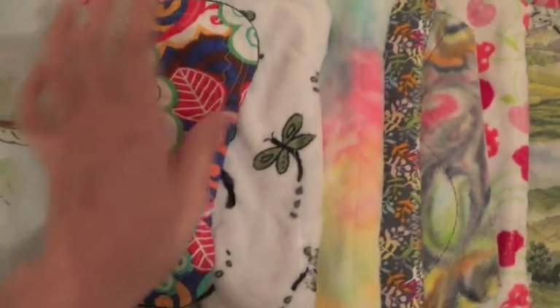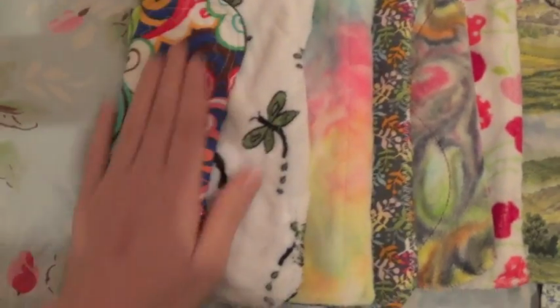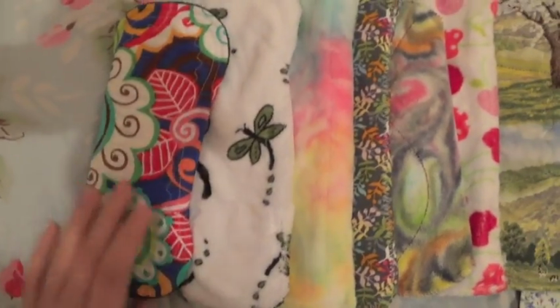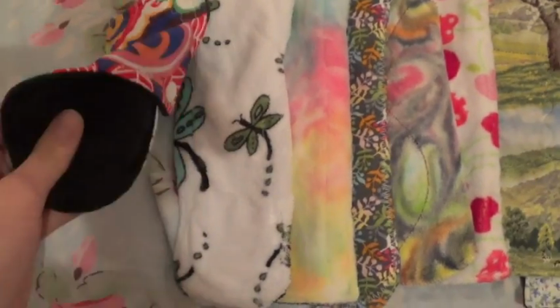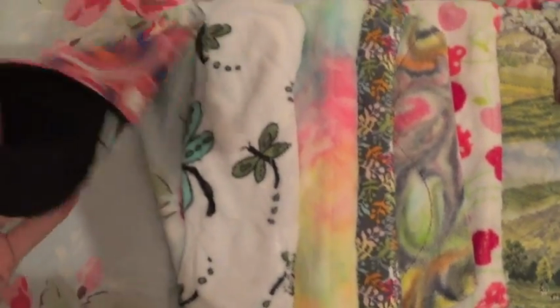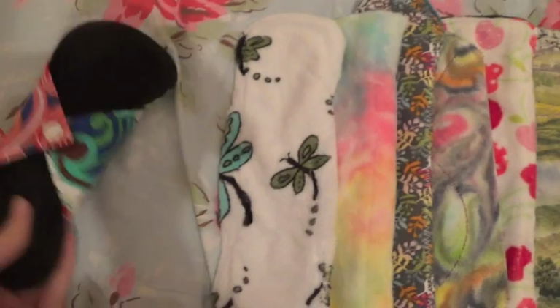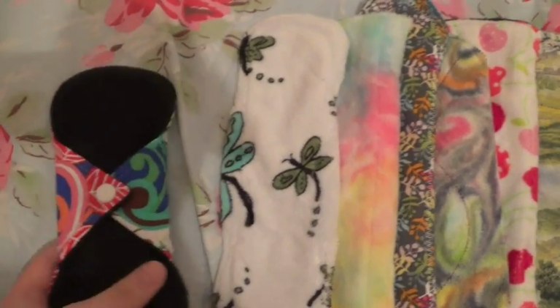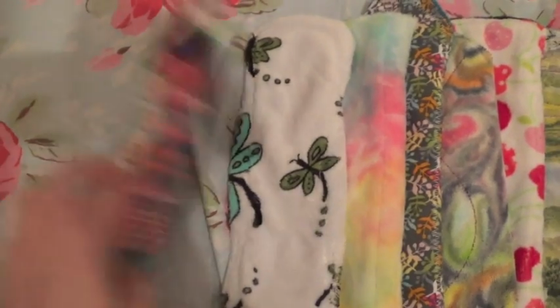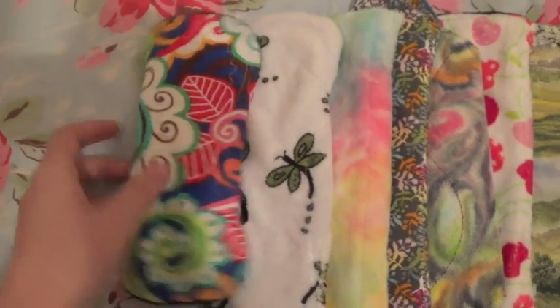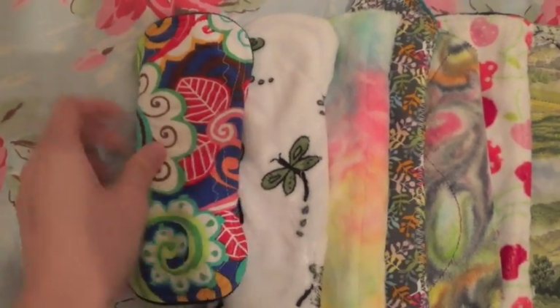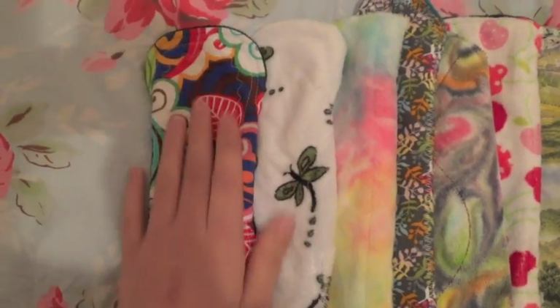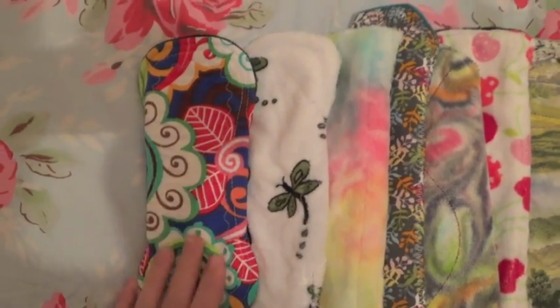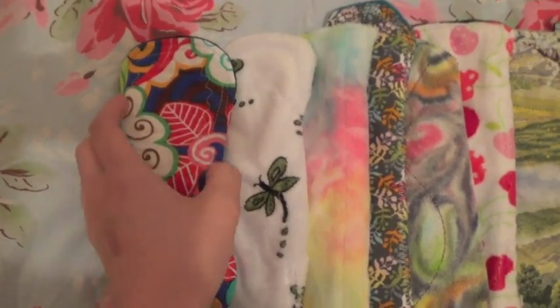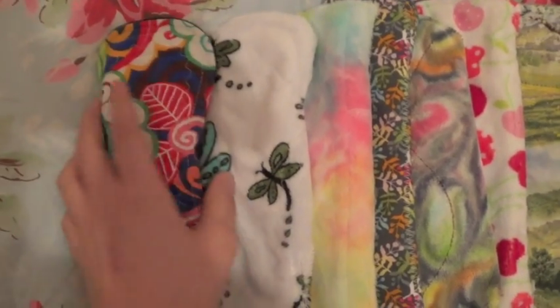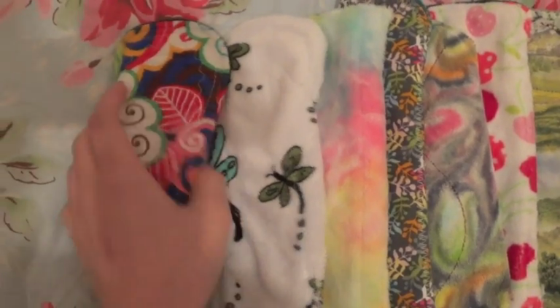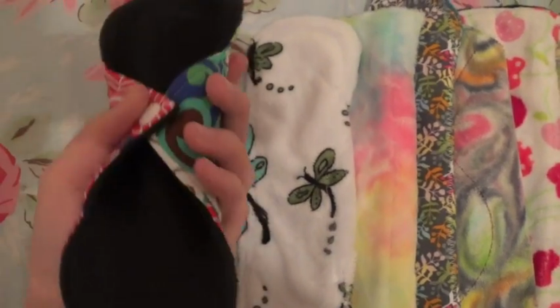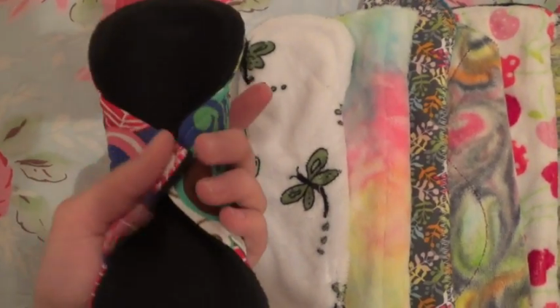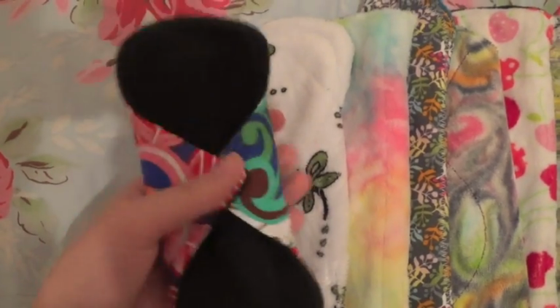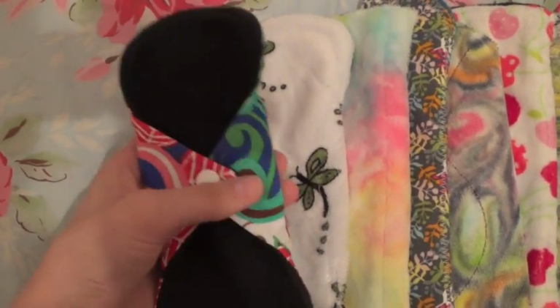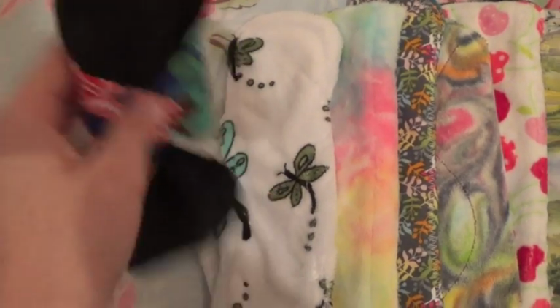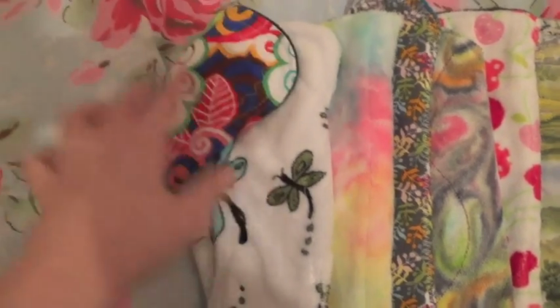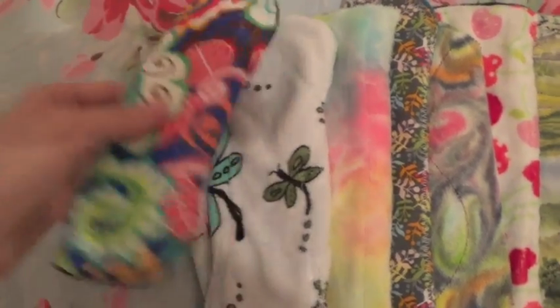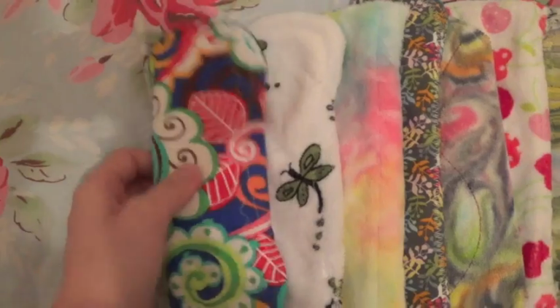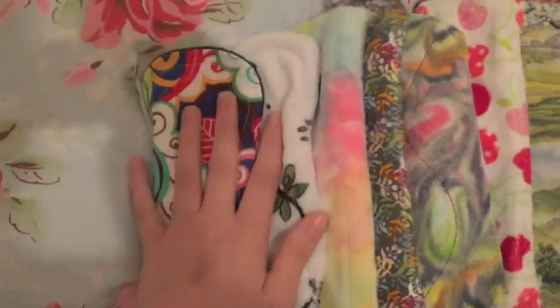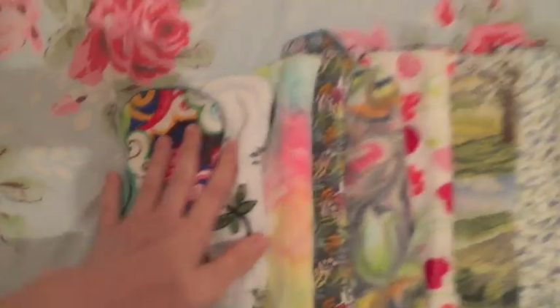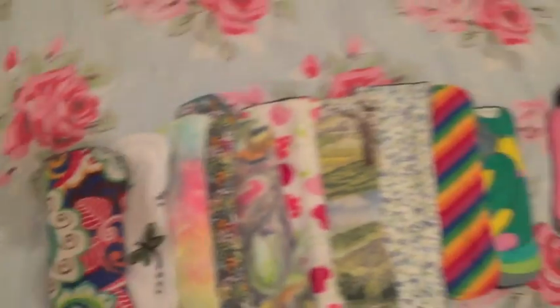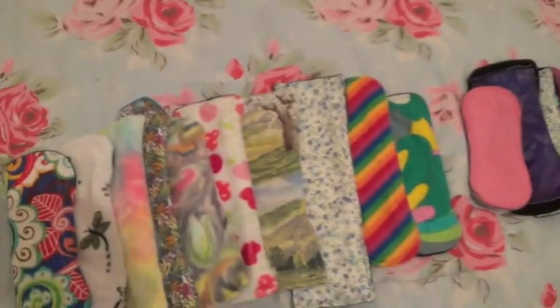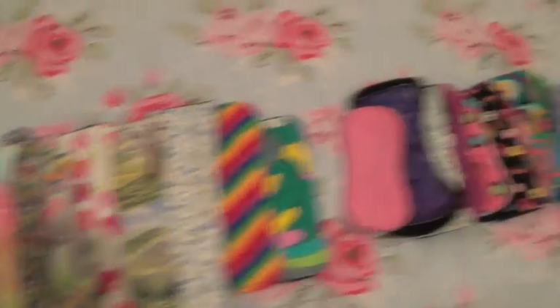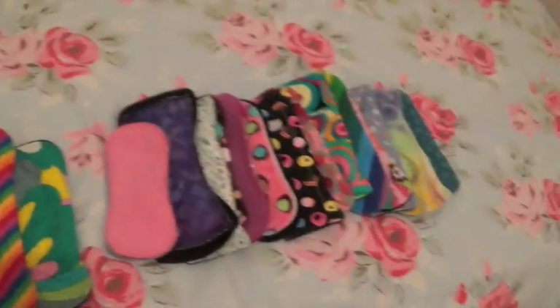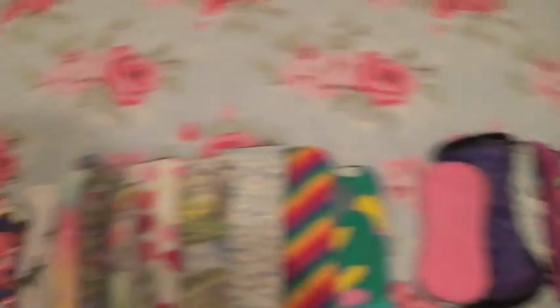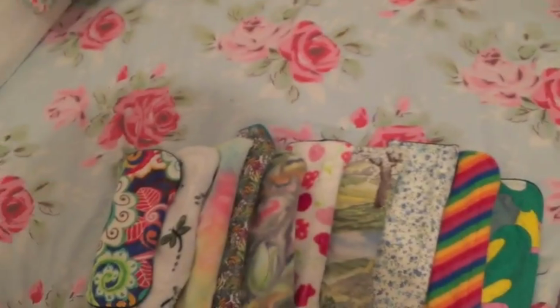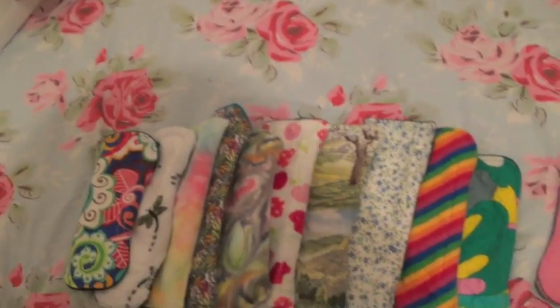And then the other Yurt Craft pad that I never really use because I'm not a fan of it. It's just too wide actually, and she does do a second snap so that's entirely my fault. But that is my panty liner and light flow stash.